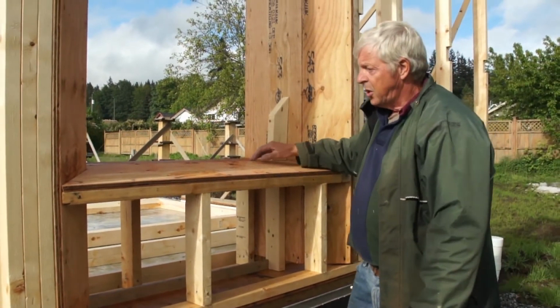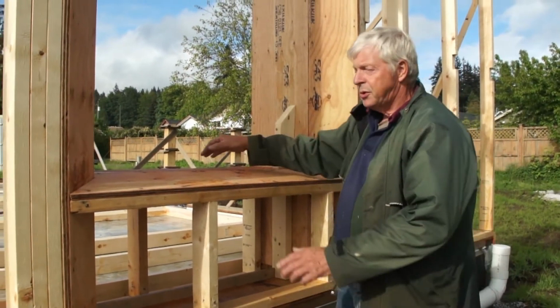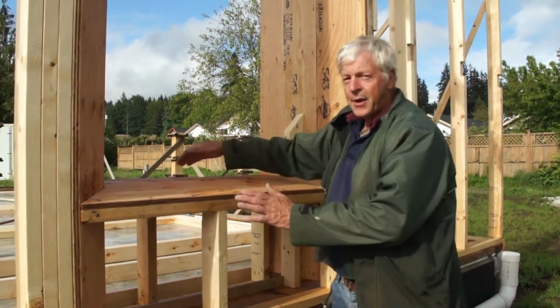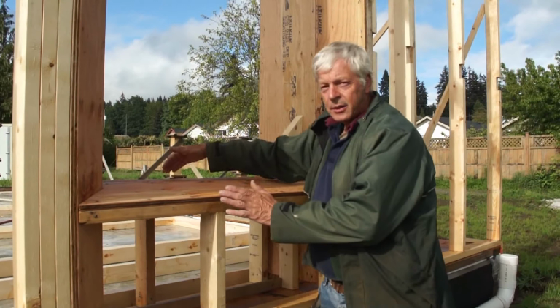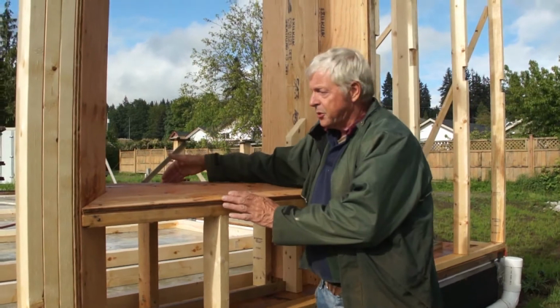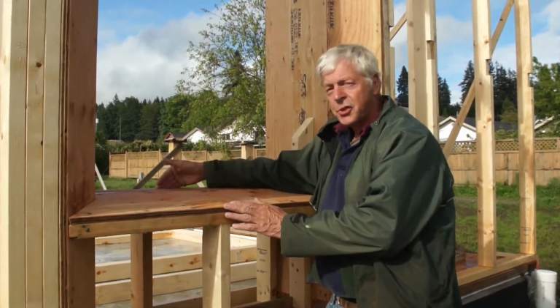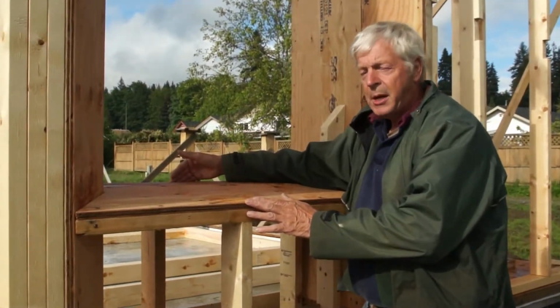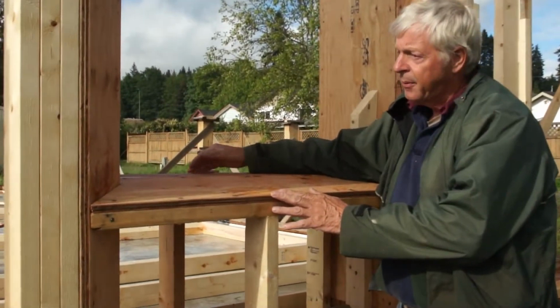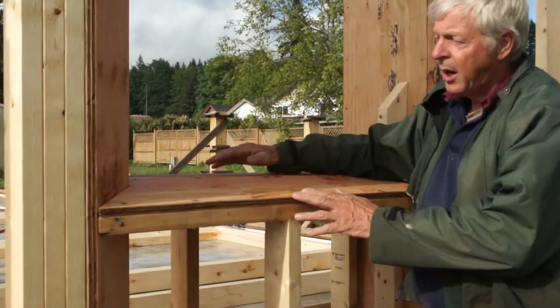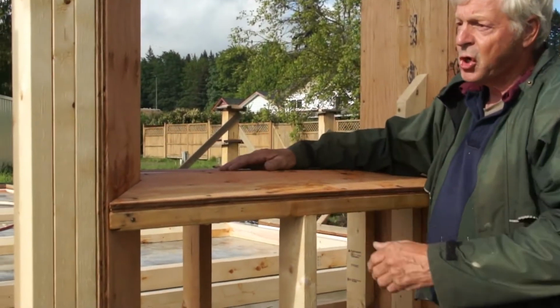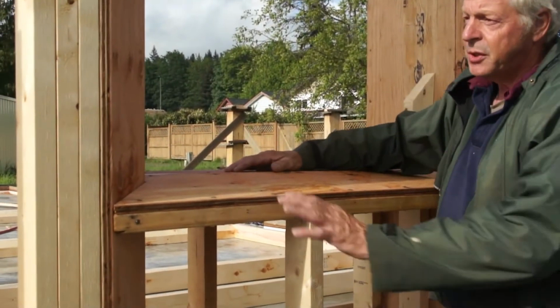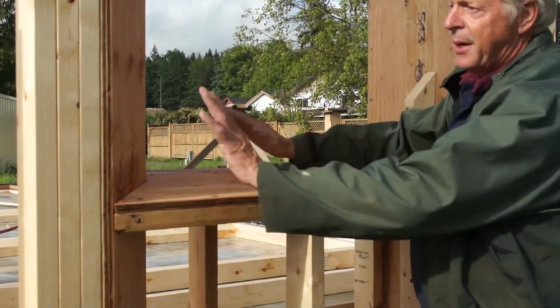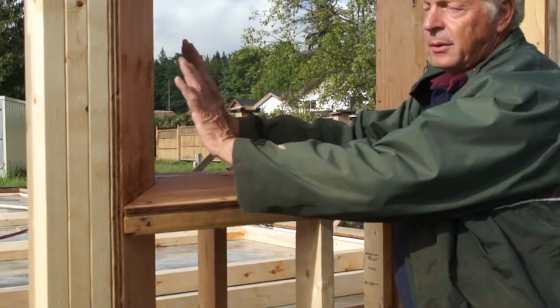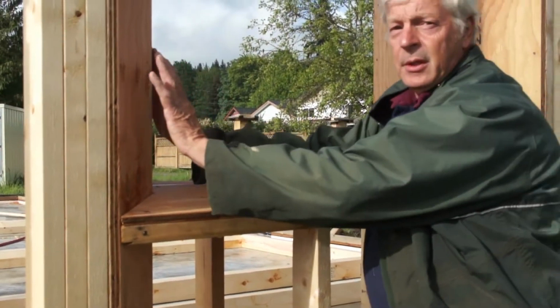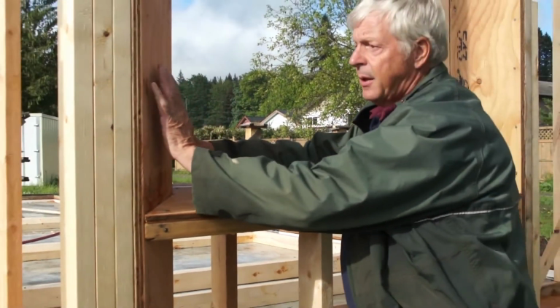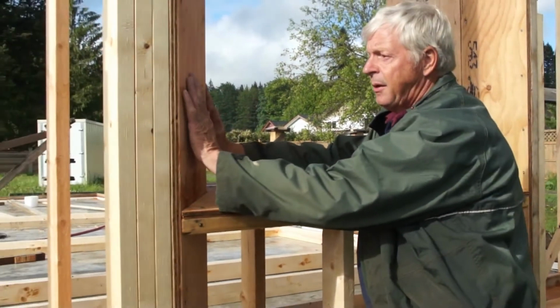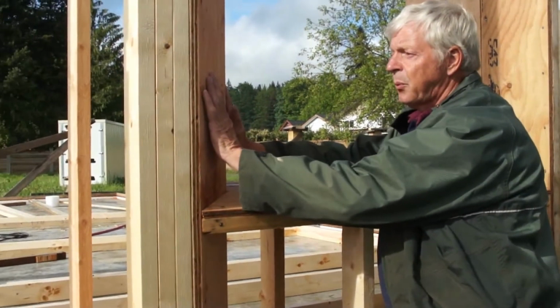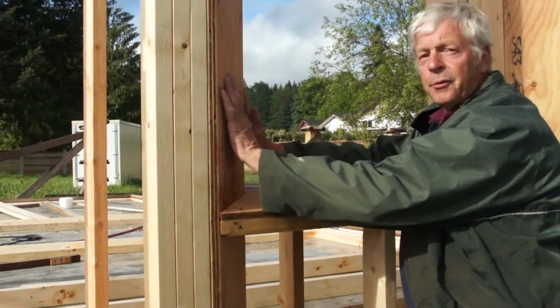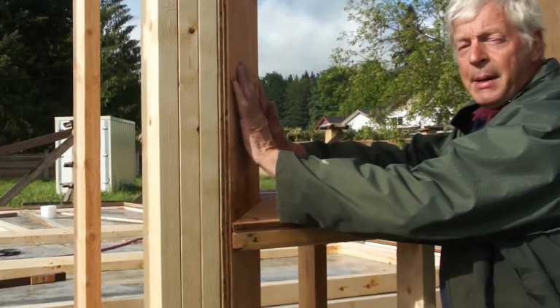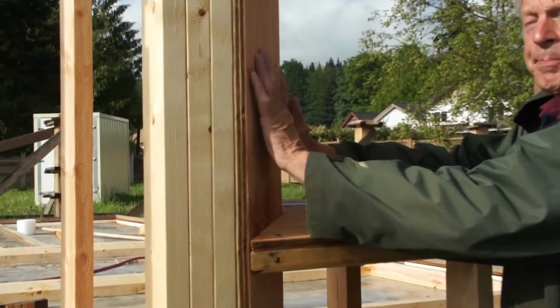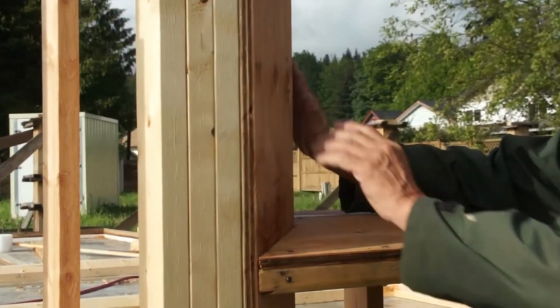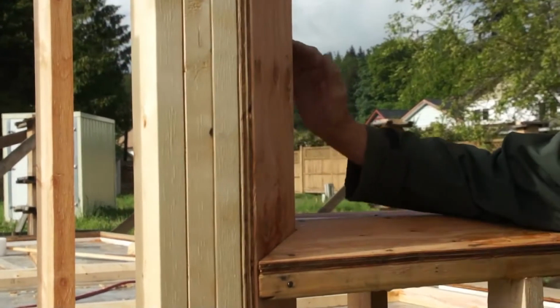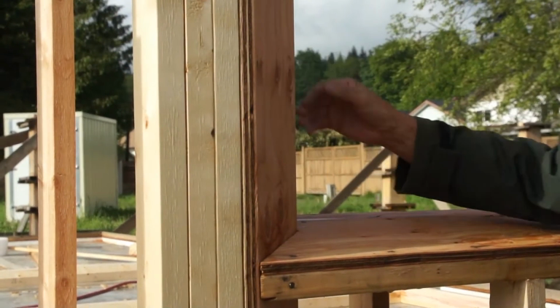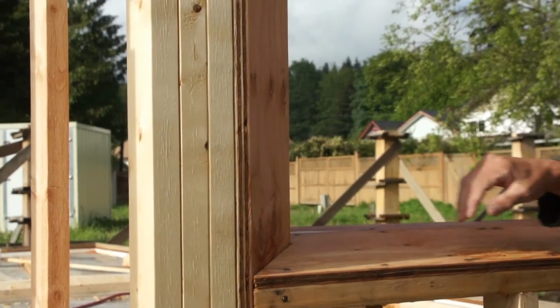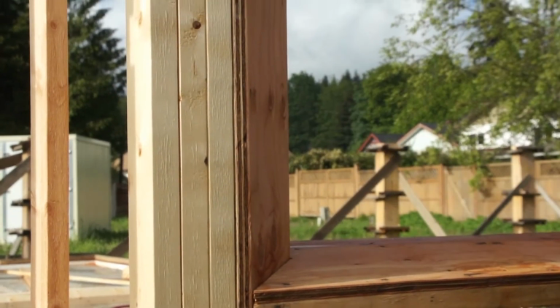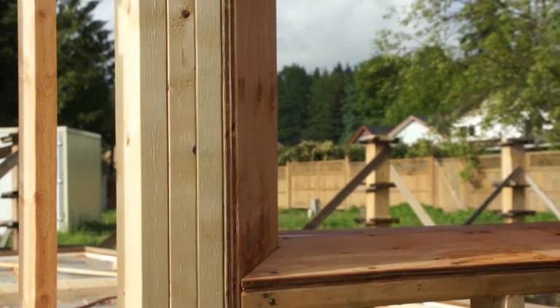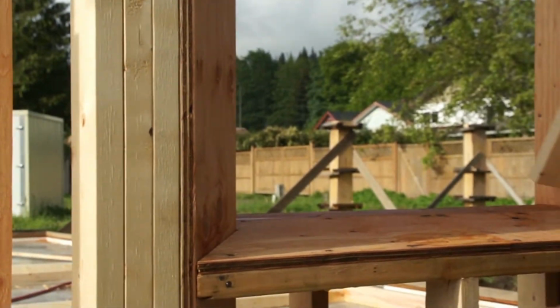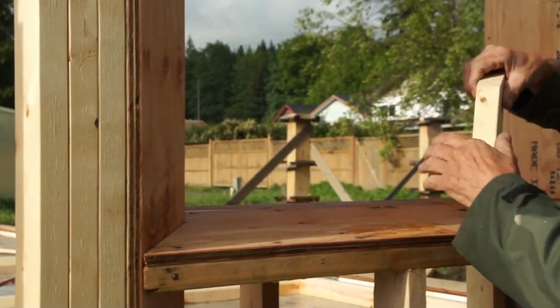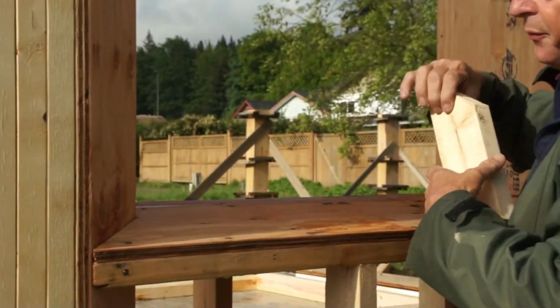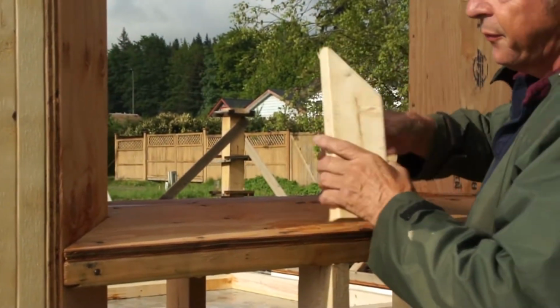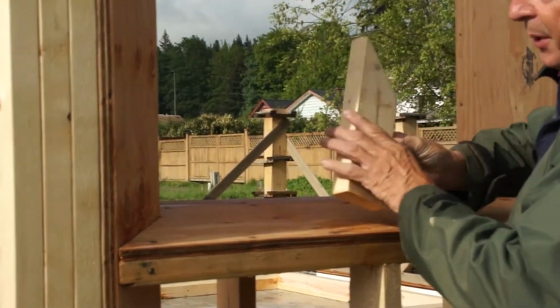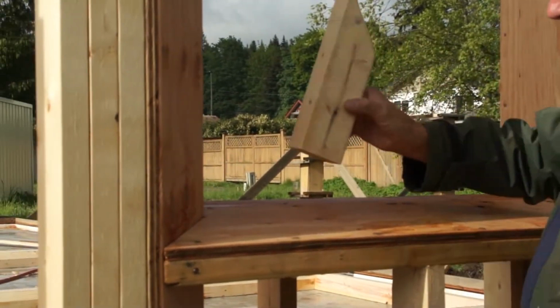Due to the fact that the windows are so deep, I have chosen to bevel the window frame so the sight lines are not obstructed when you view from the interior.